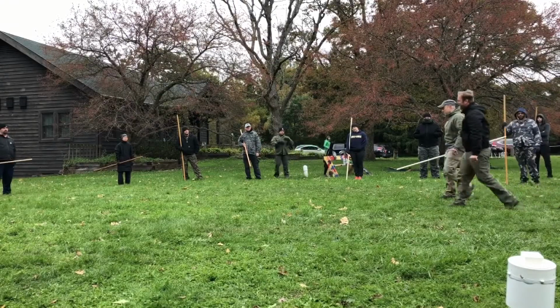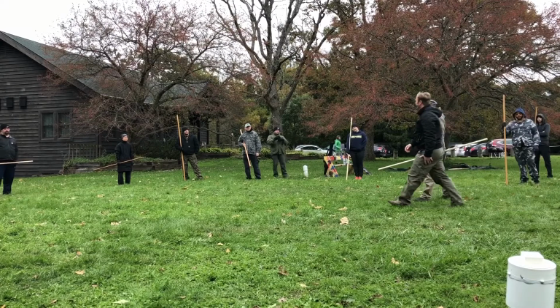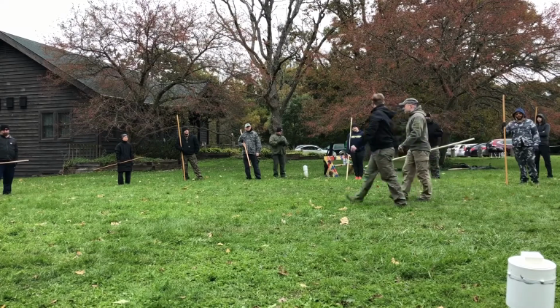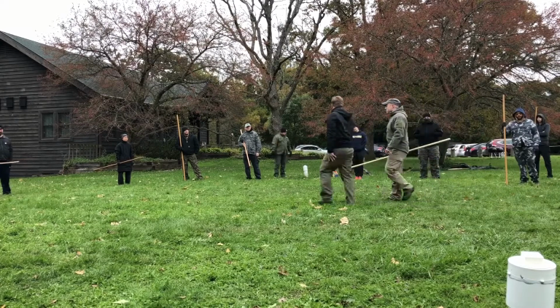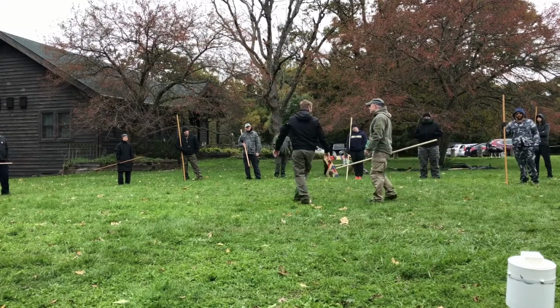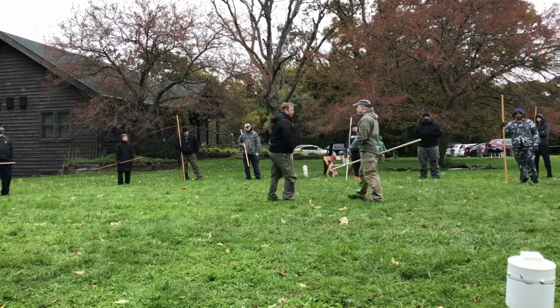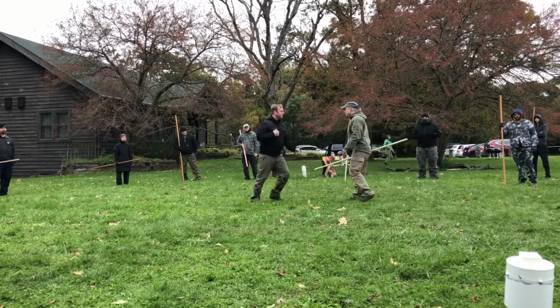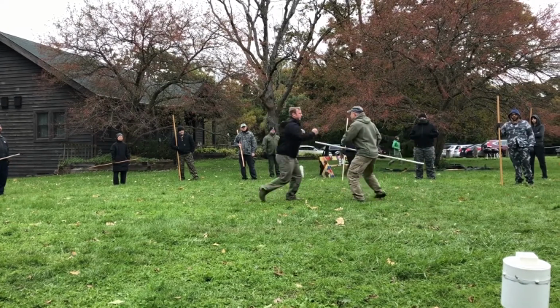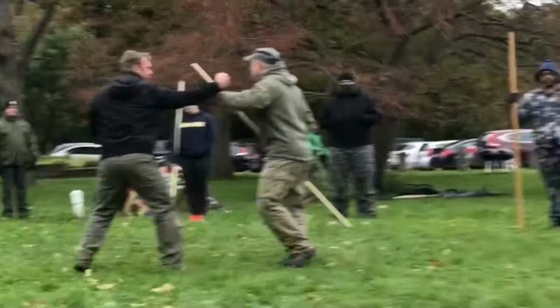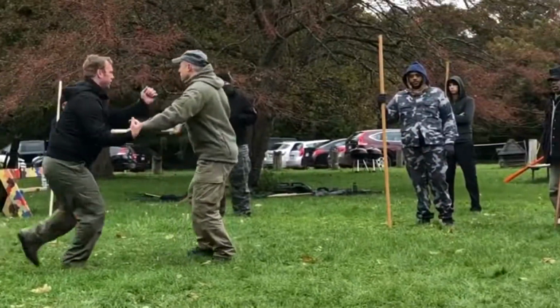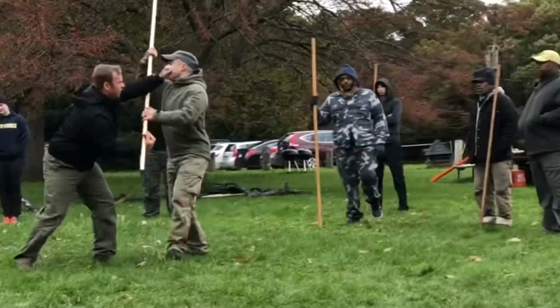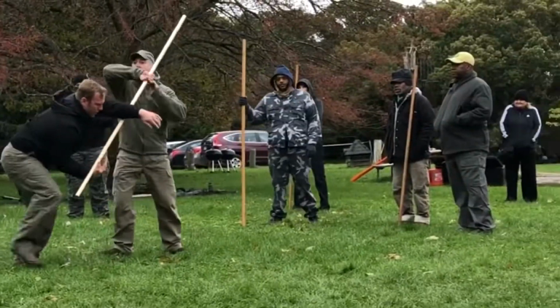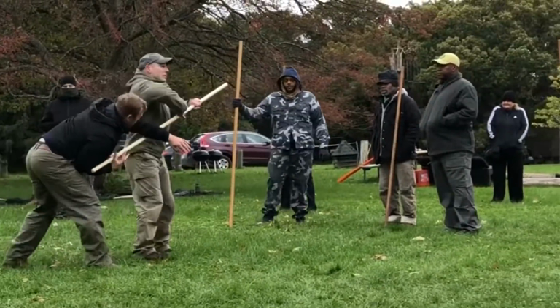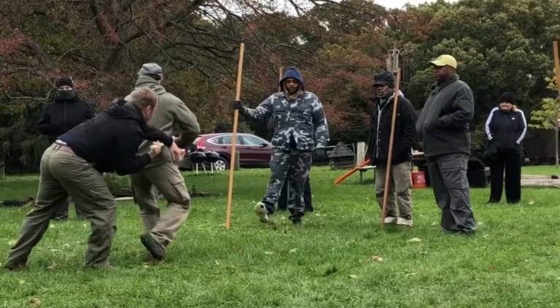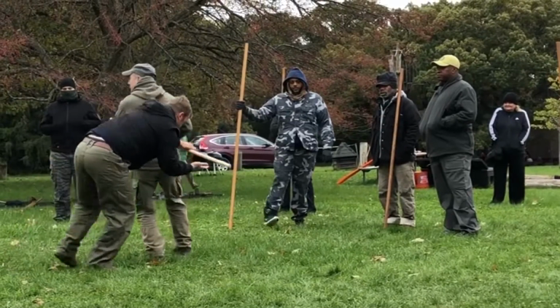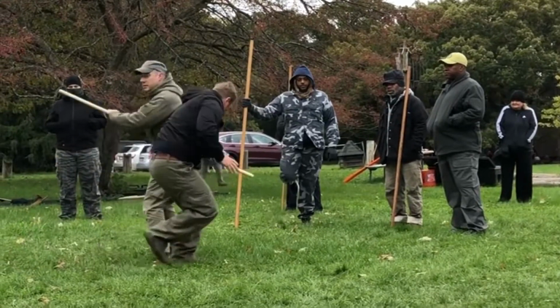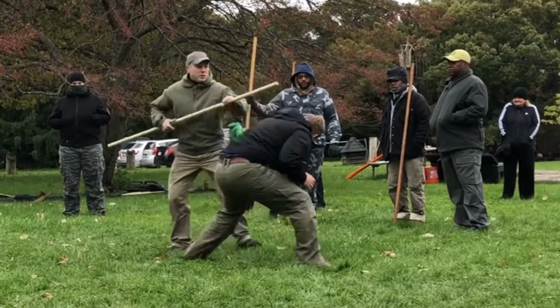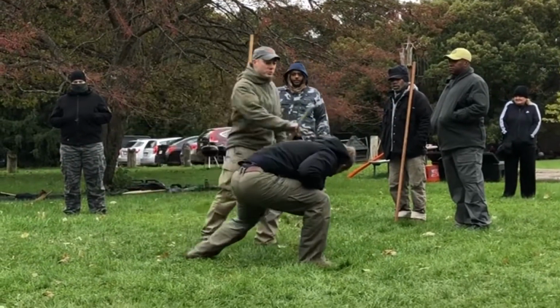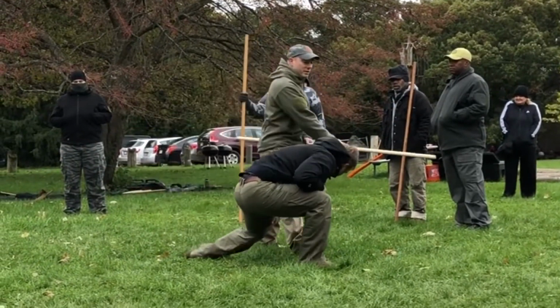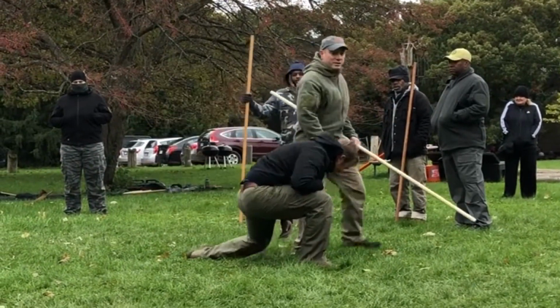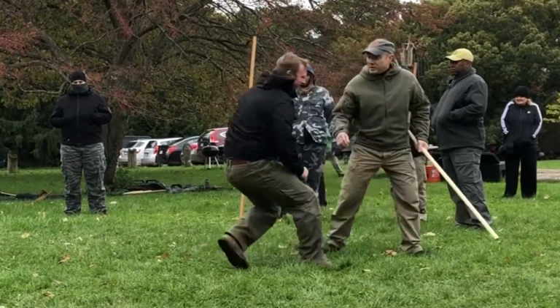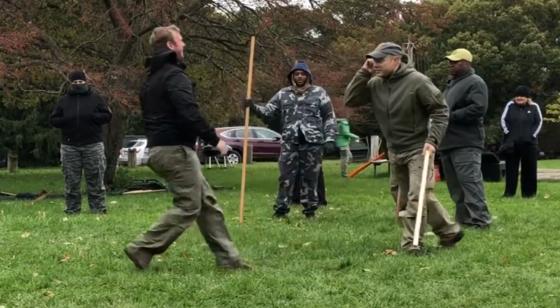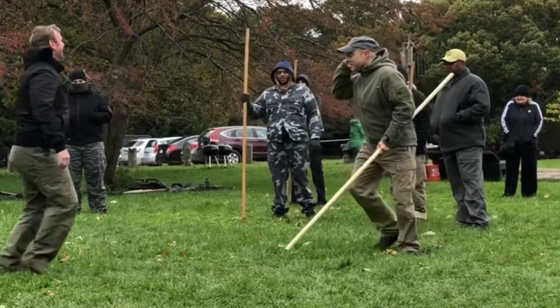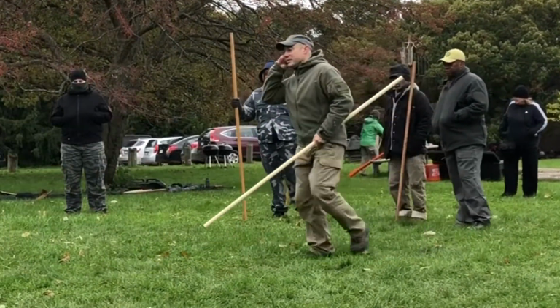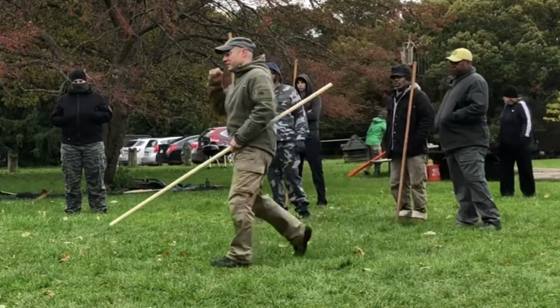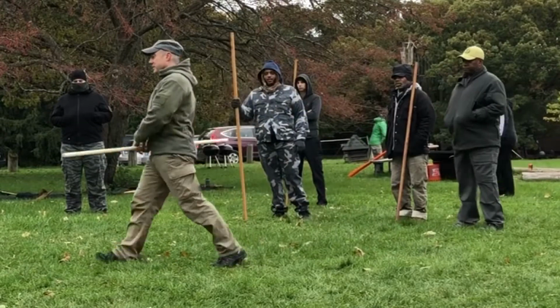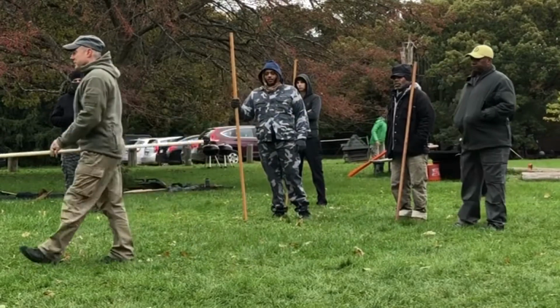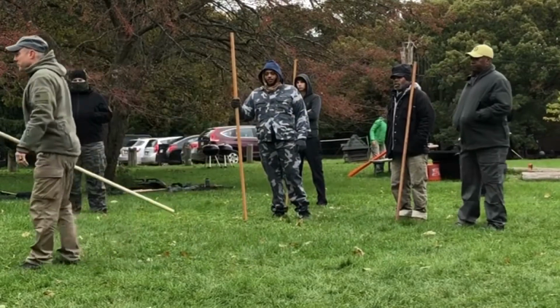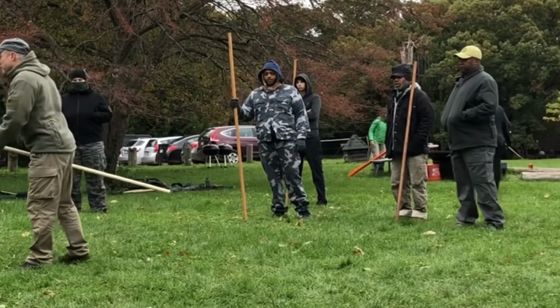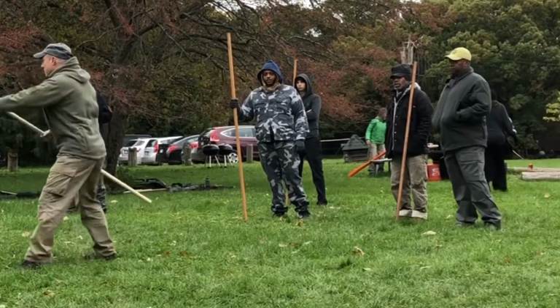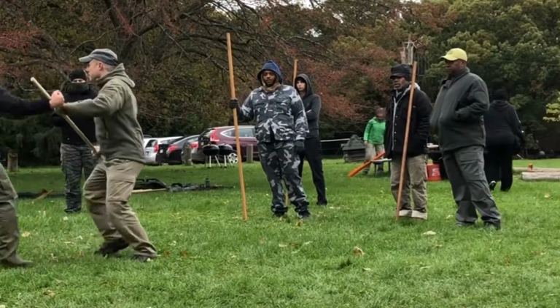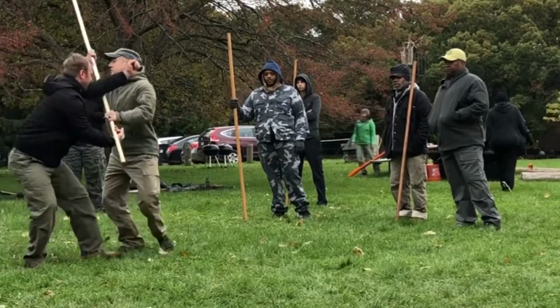So, comes in. Nice and easy, nice and gentle. One, two. One, two, three.